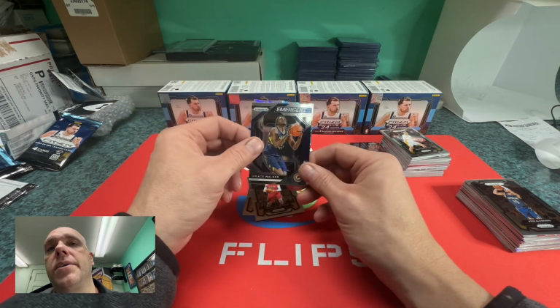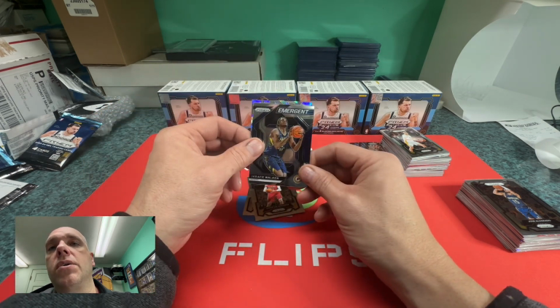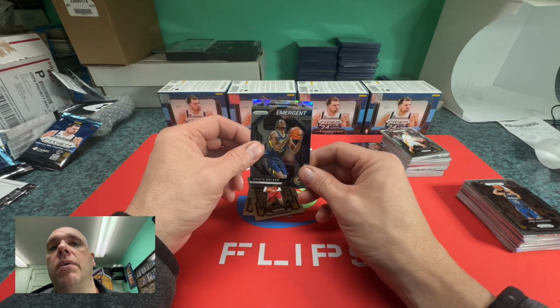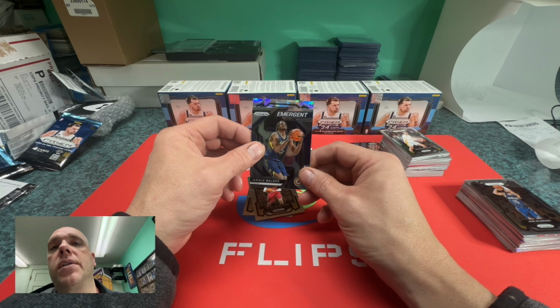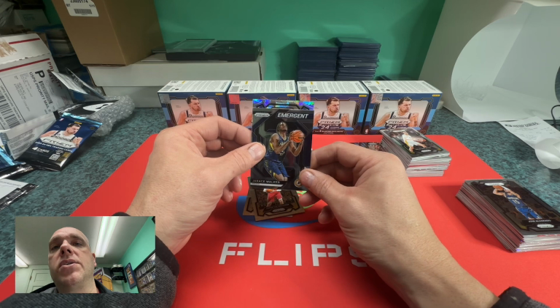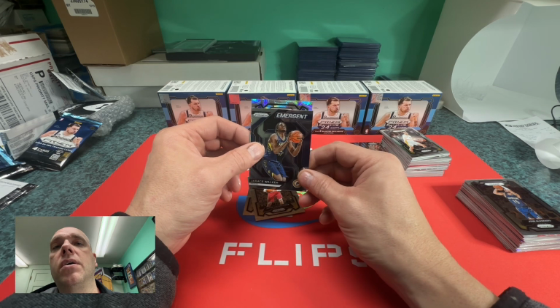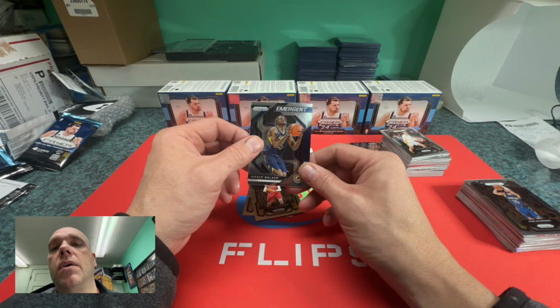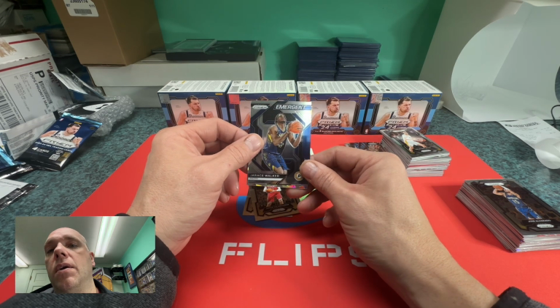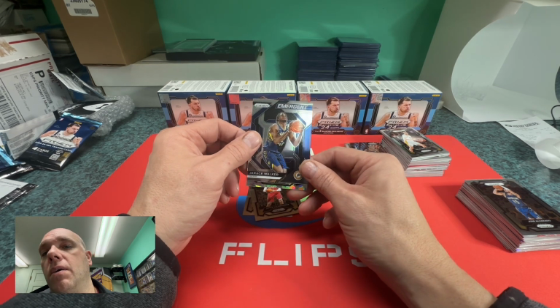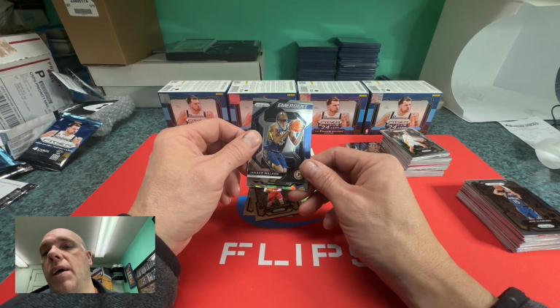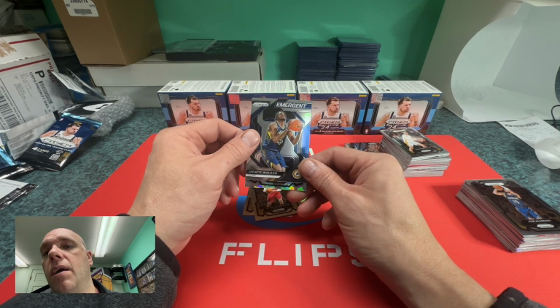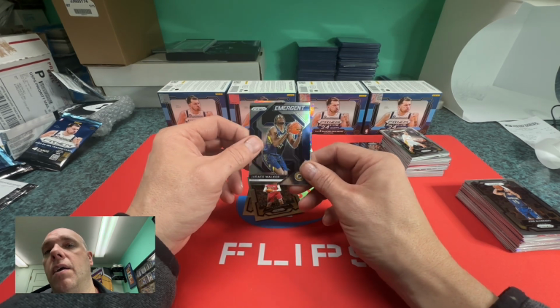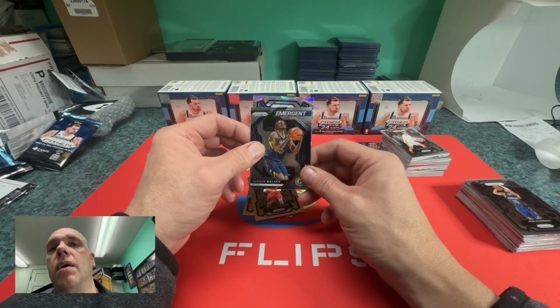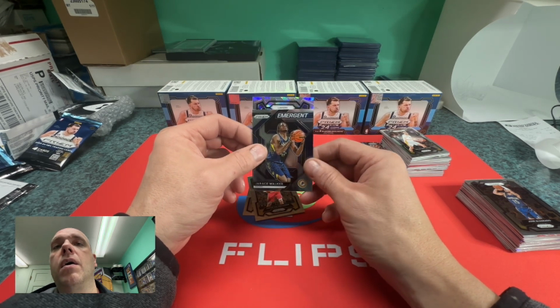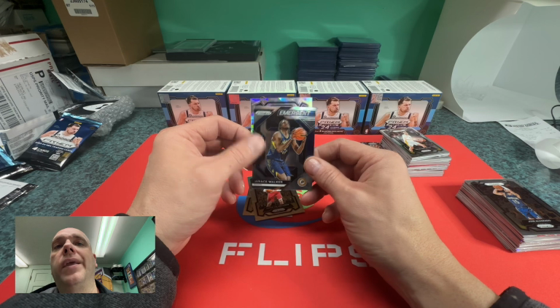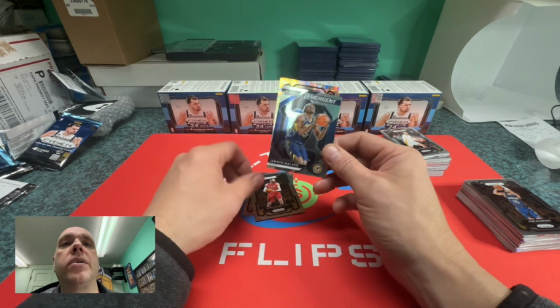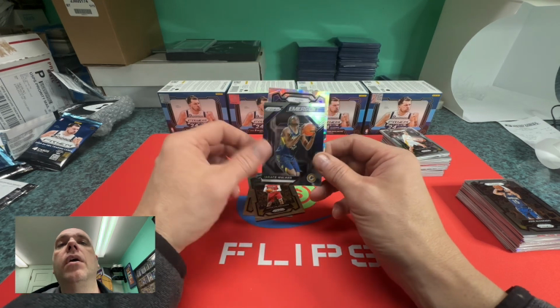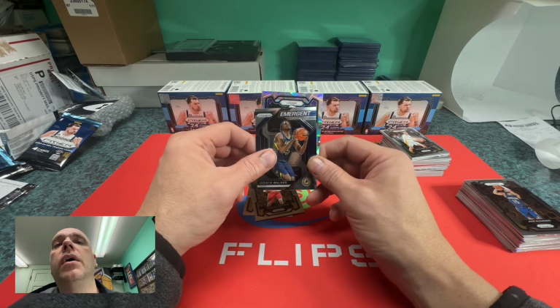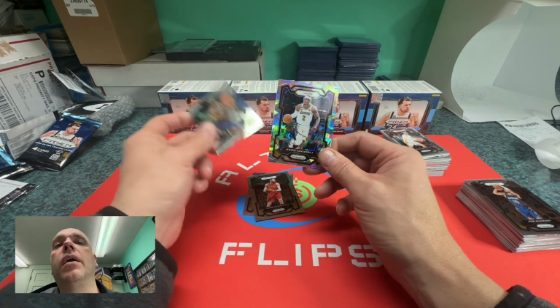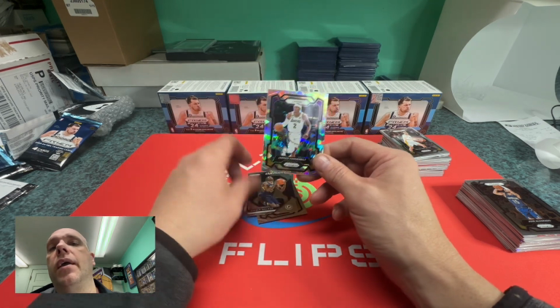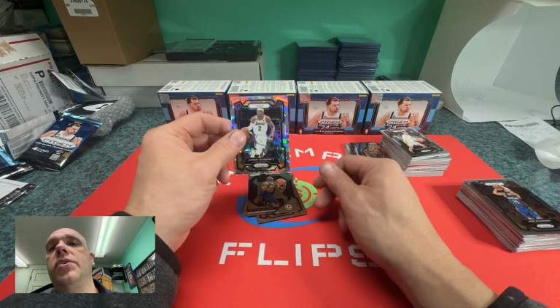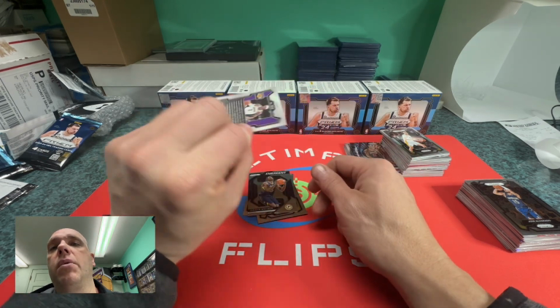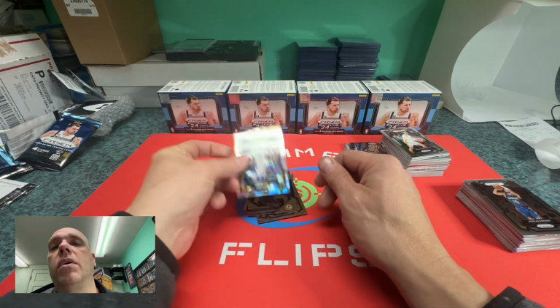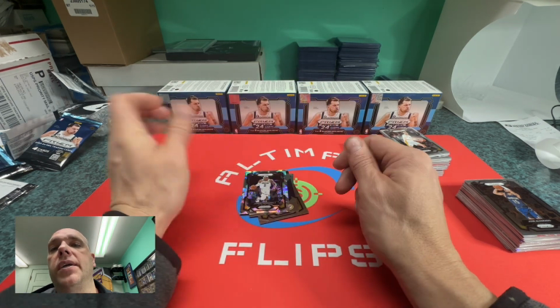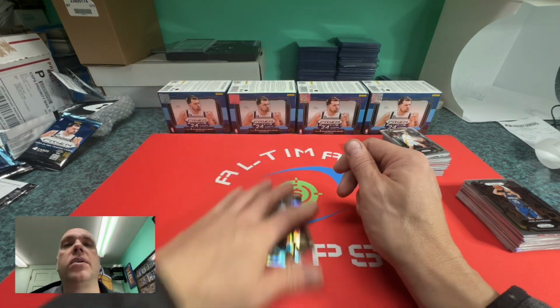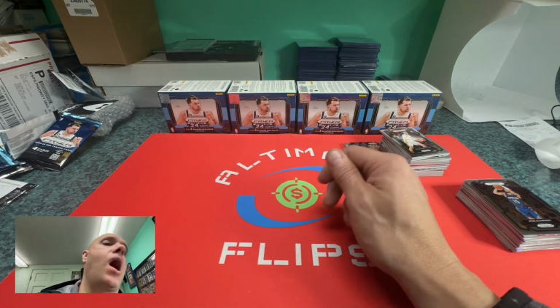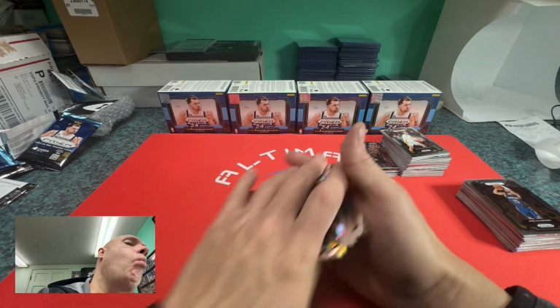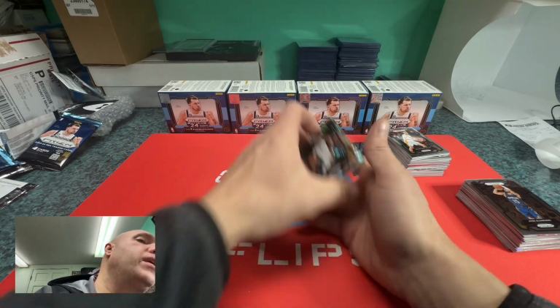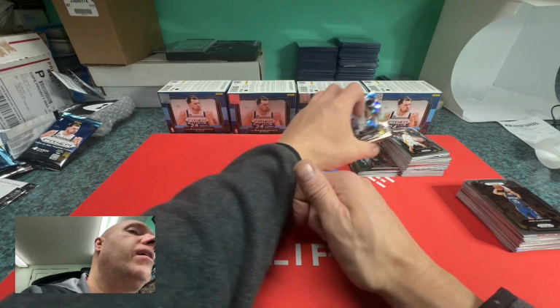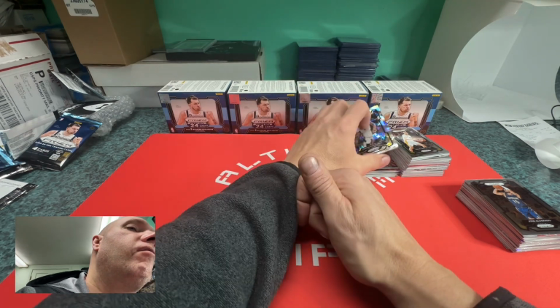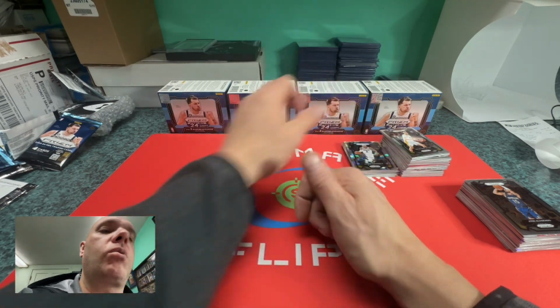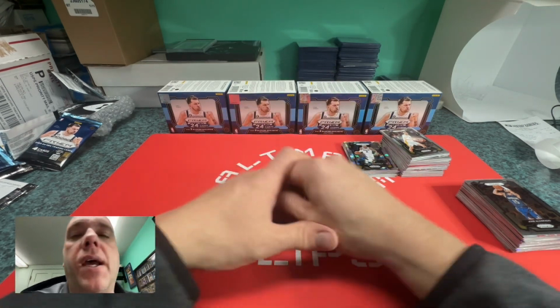Giannis, and we have a cracked ice — Jared Vanderbilt cracked ice. Not one Victor Wembanyama. That's why I bought one of his Prisms online — I was afraid that out of those four boxes I wouldn't get one.